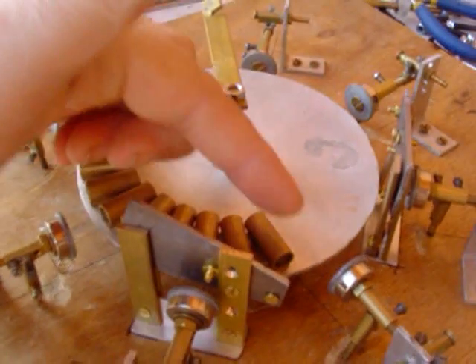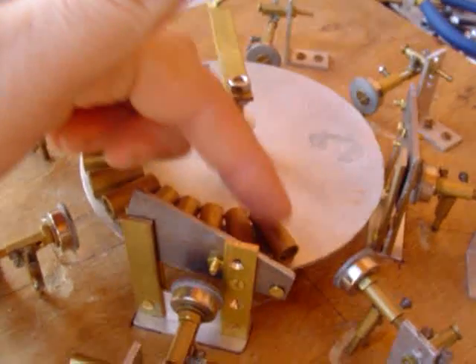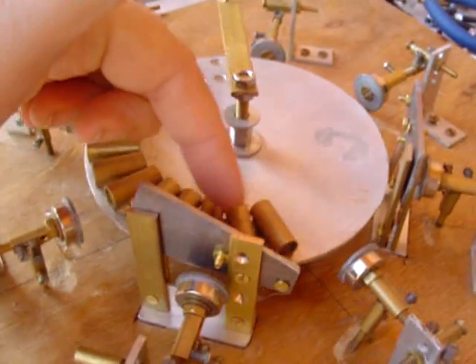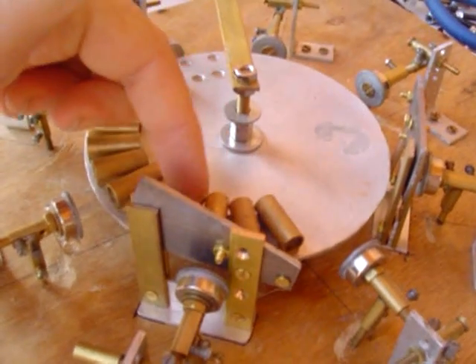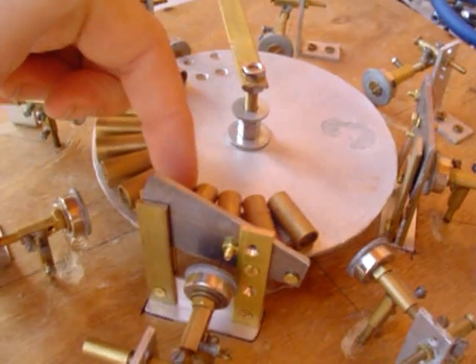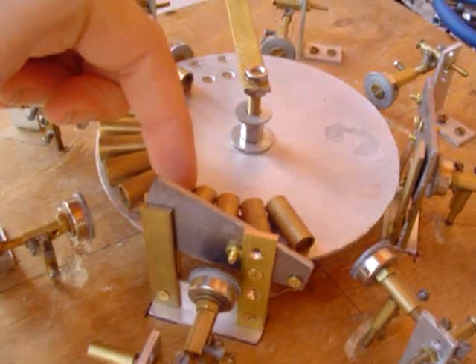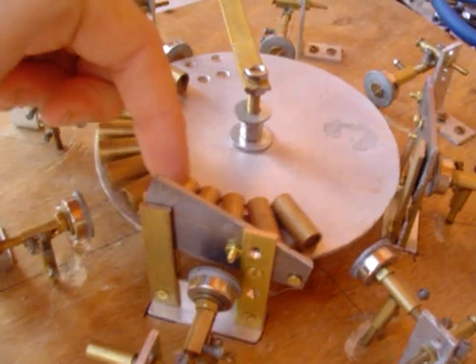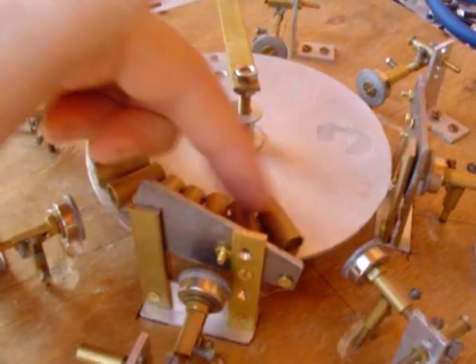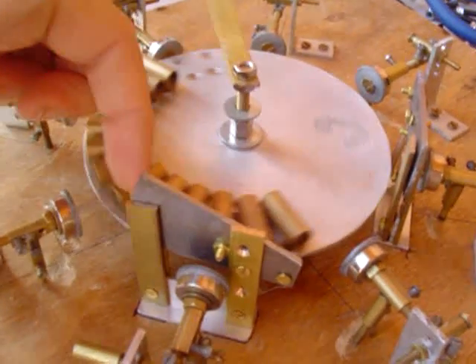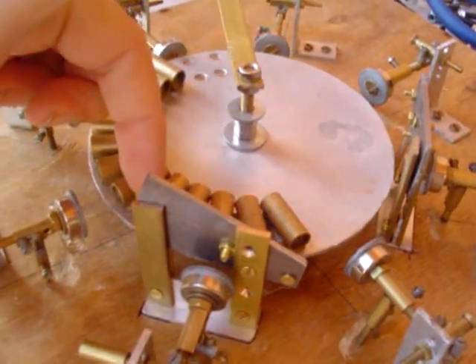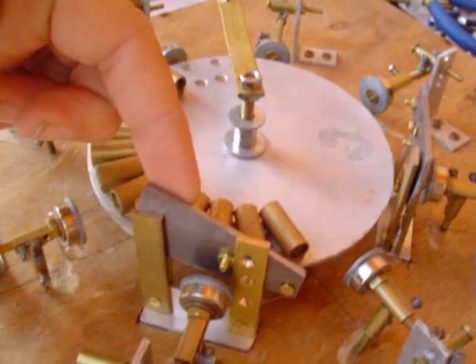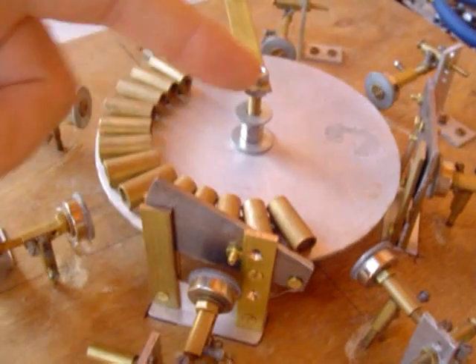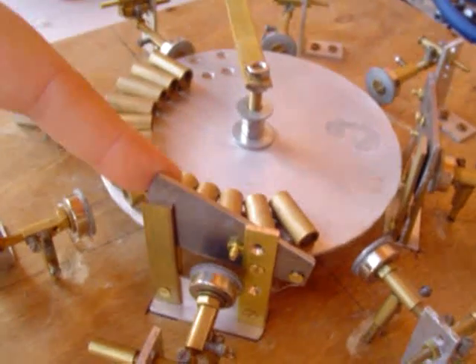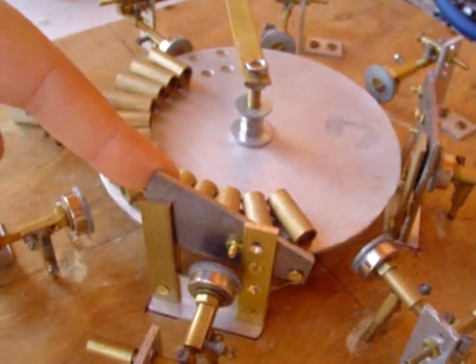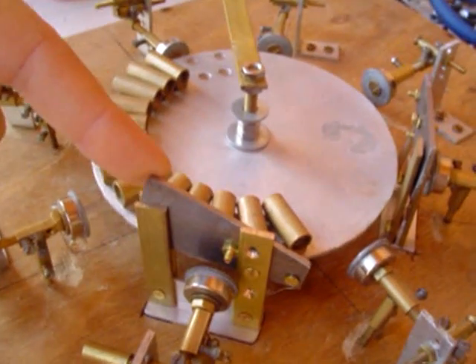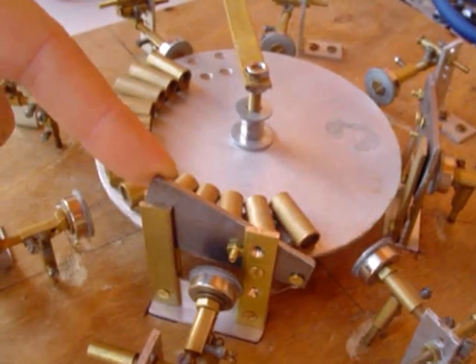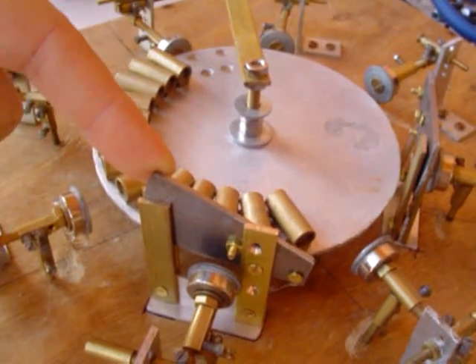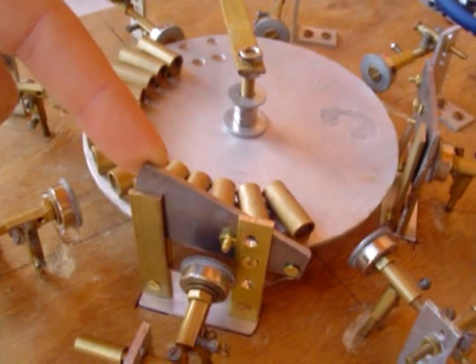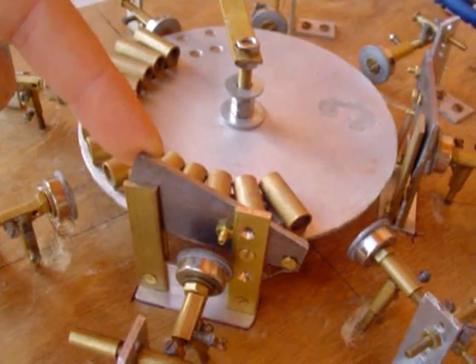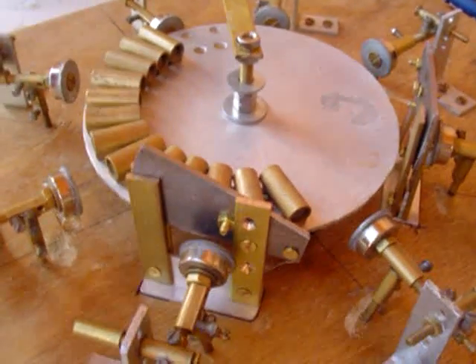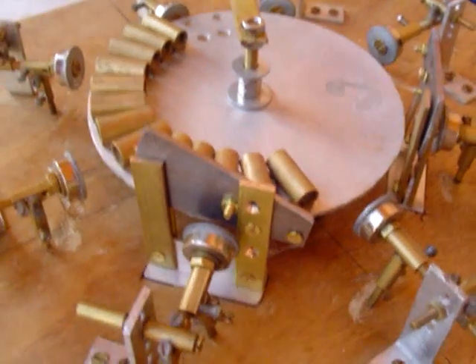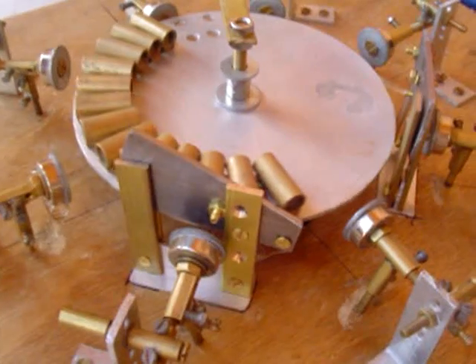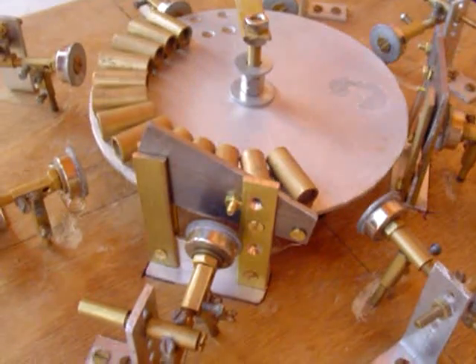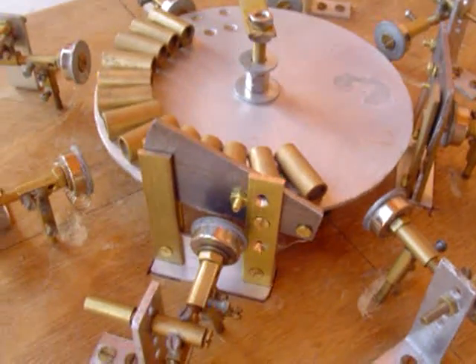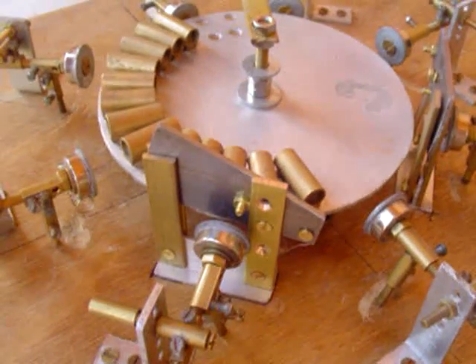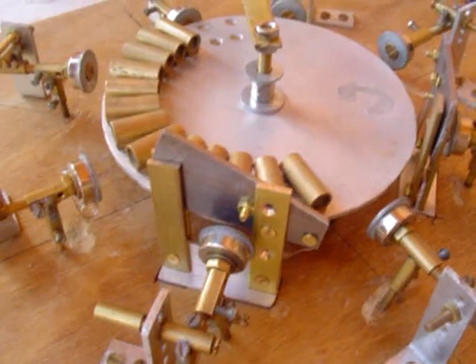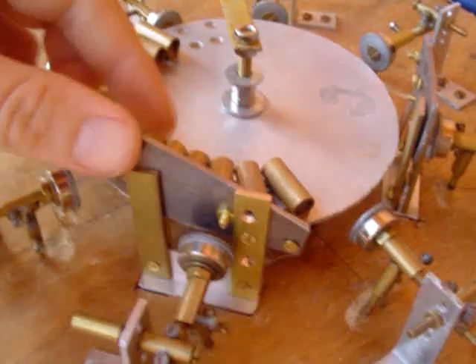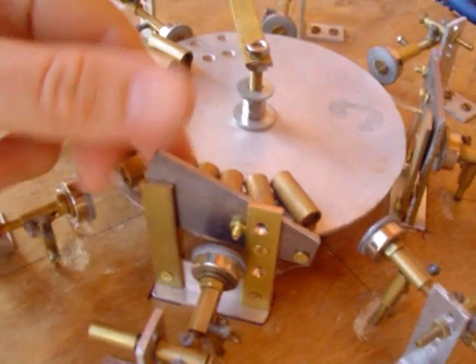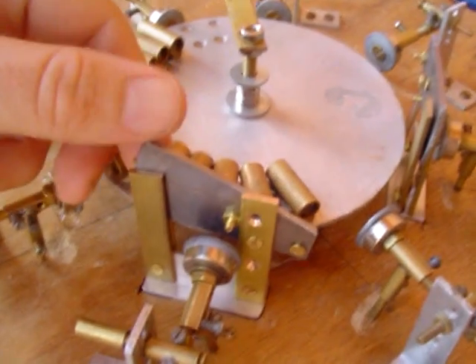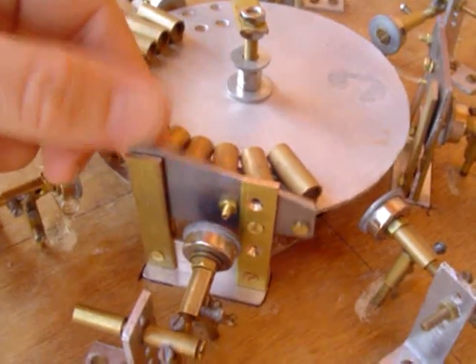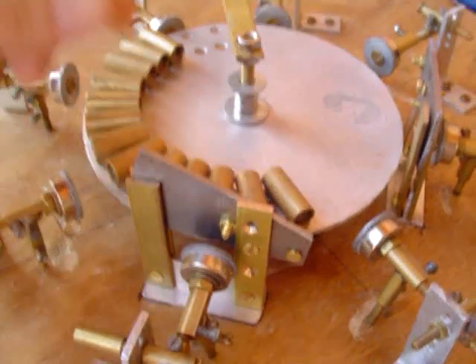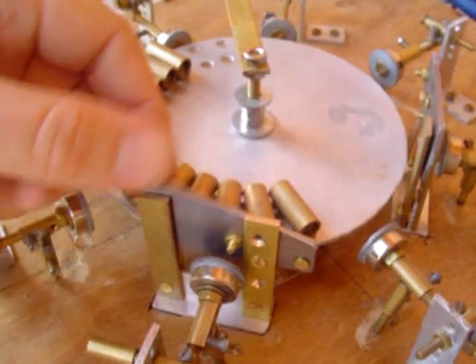Why doesn't it move? Because perhaps five magnets are in attraction to the steel shield. I'm glad I've found out now rather than making all eight of these.